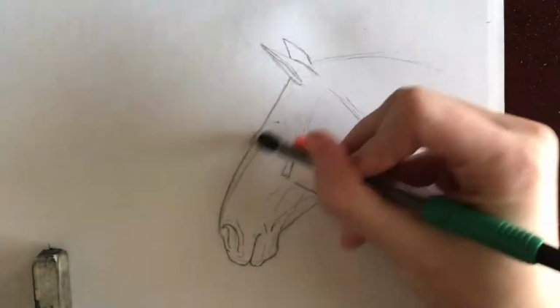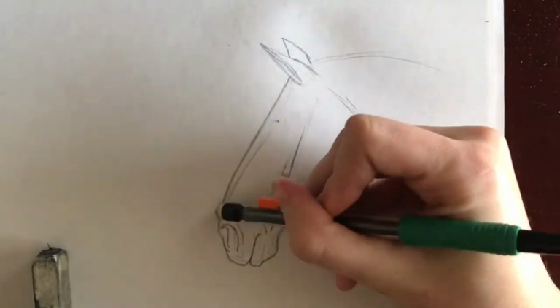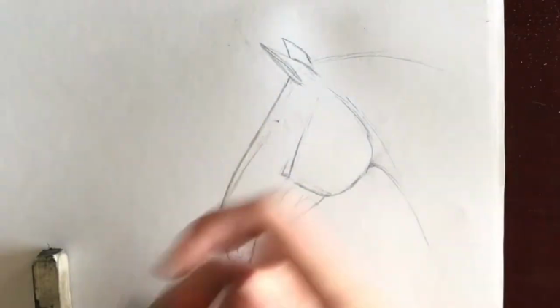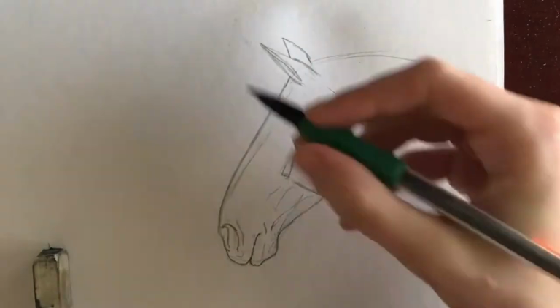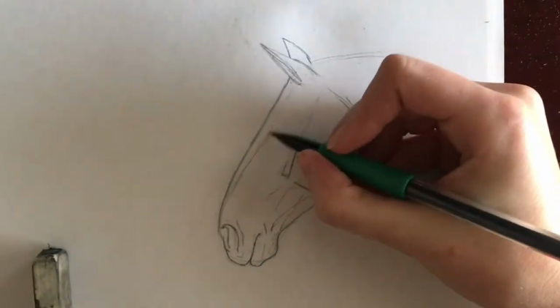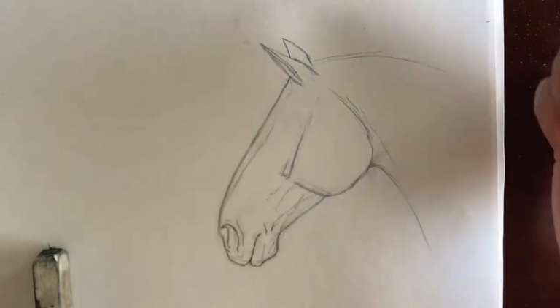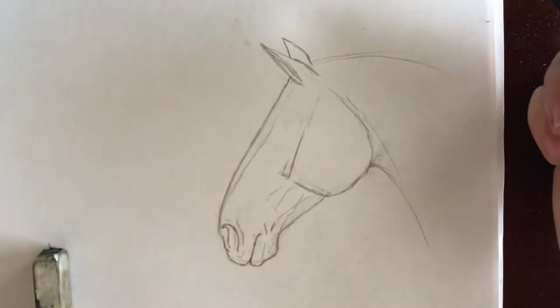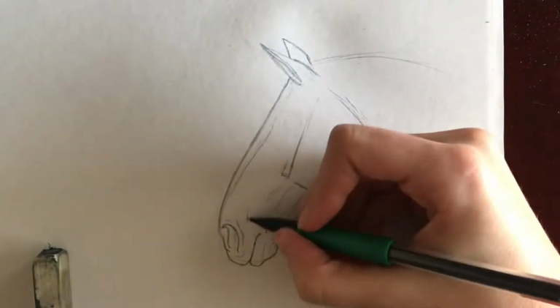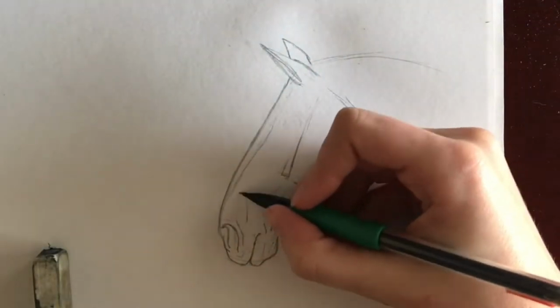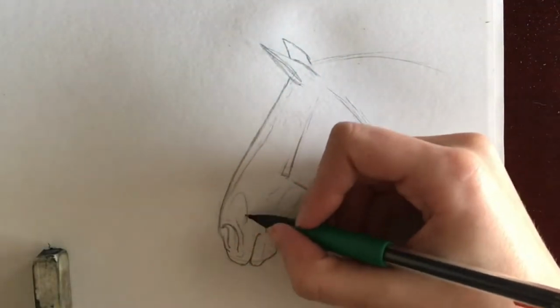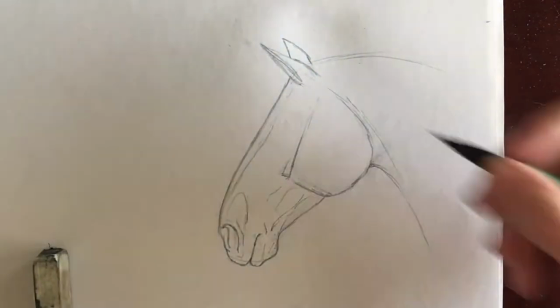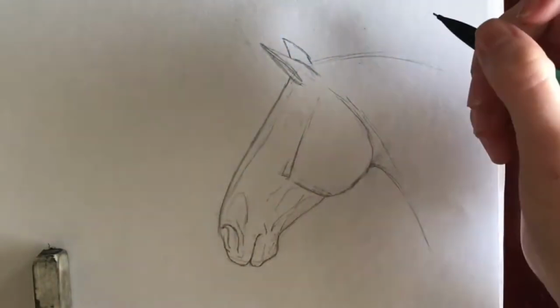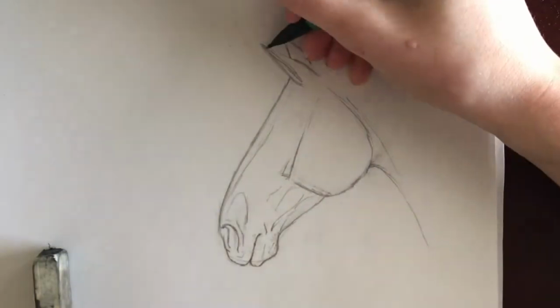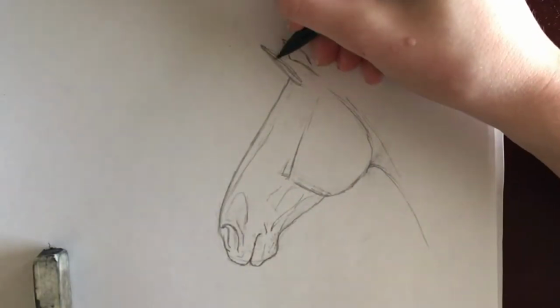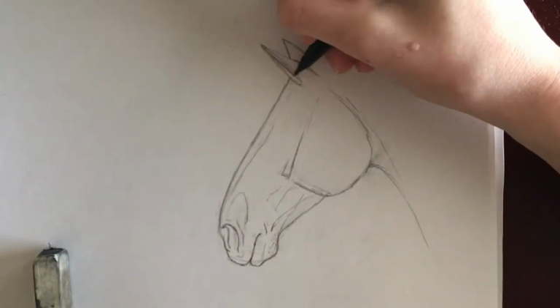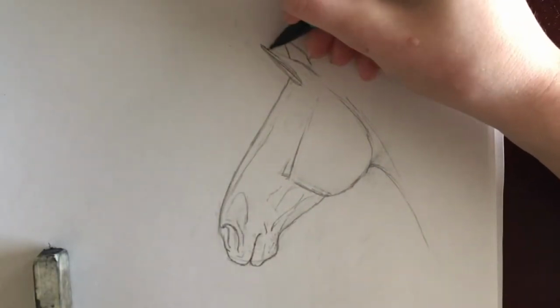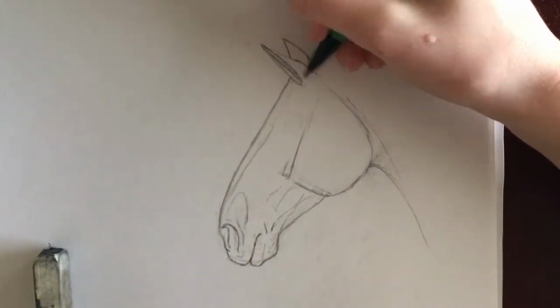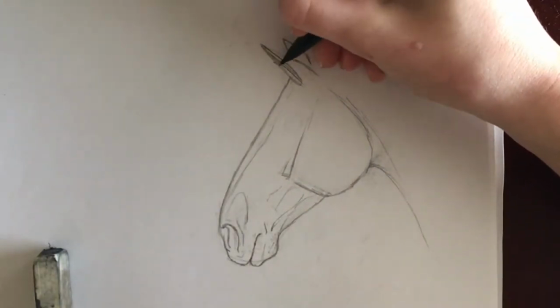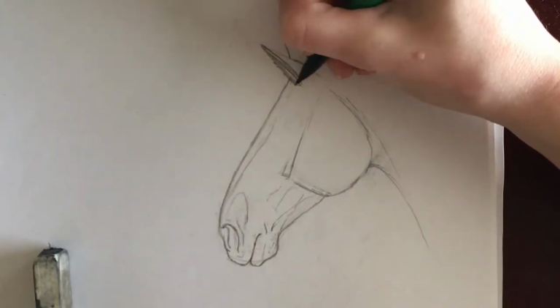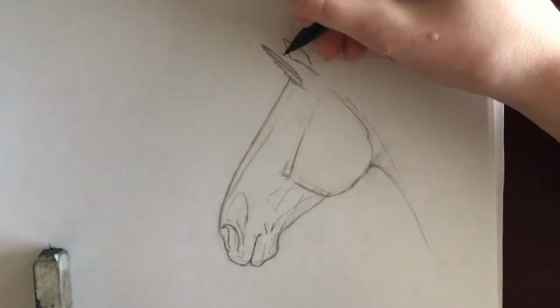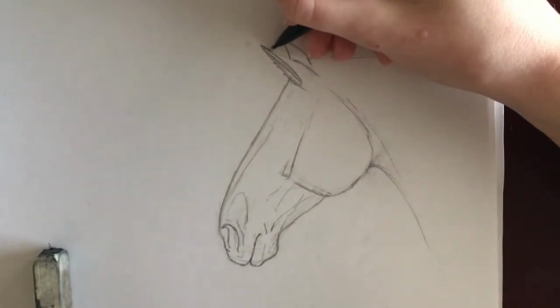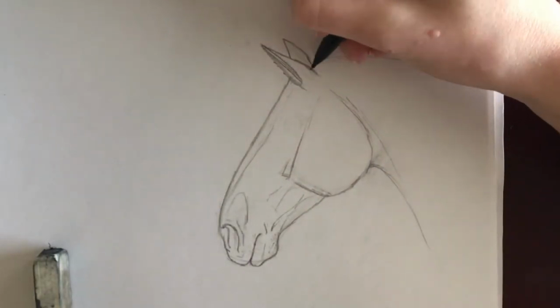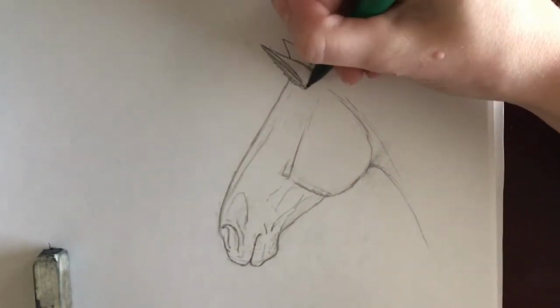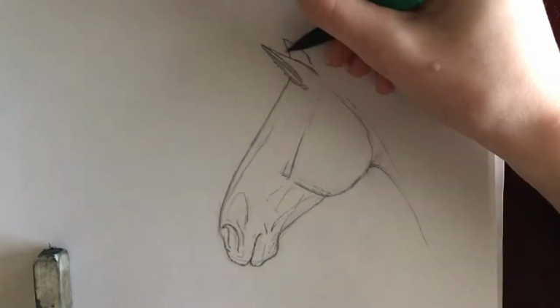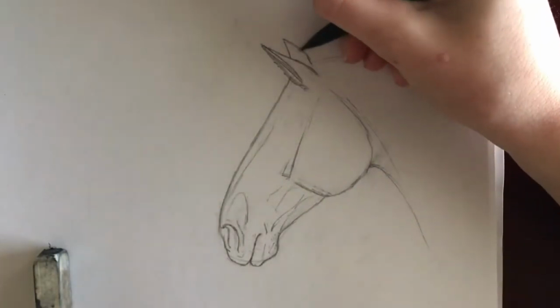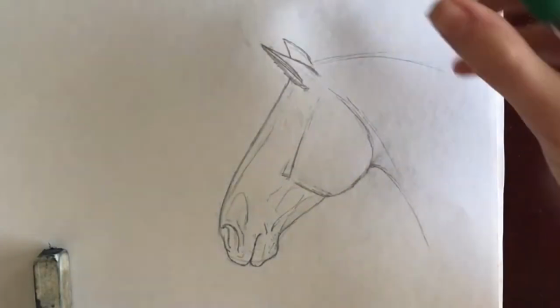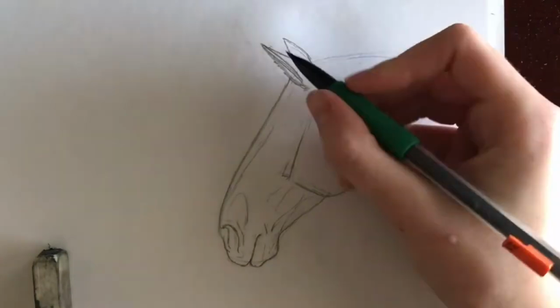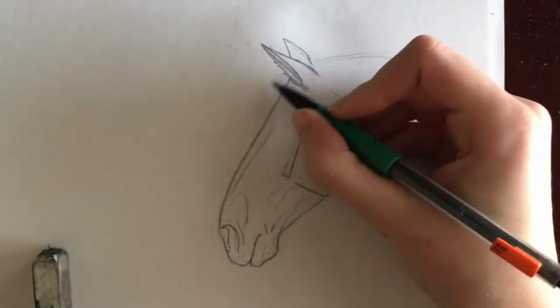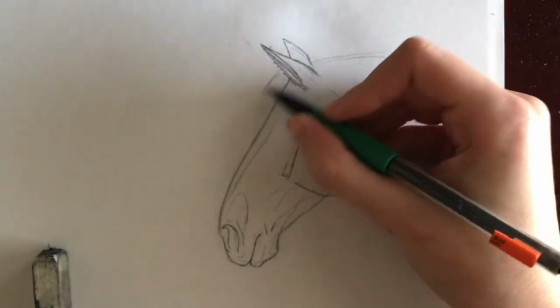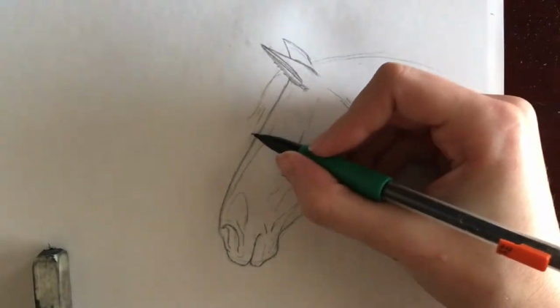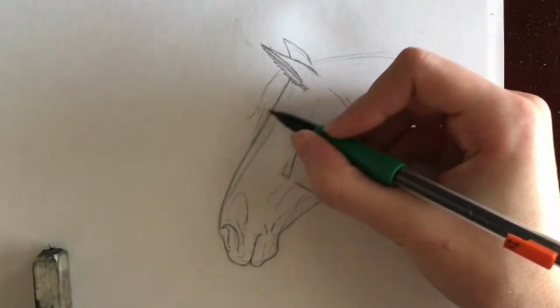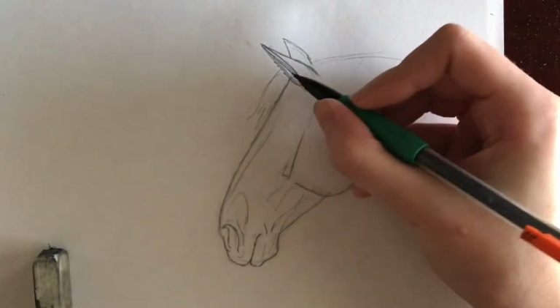I like to go in and adjust some facial features and add in the rounded cone shape of the nostril pocket as well as the nasal bone. I add some fluff in the ear and the suggestion of where the forelock will go as well.